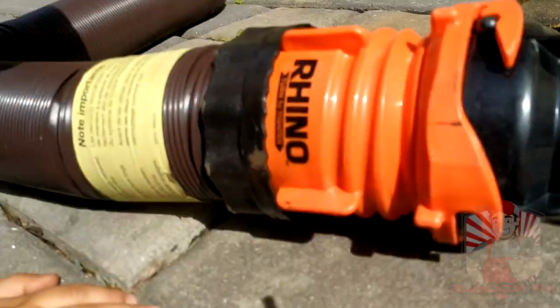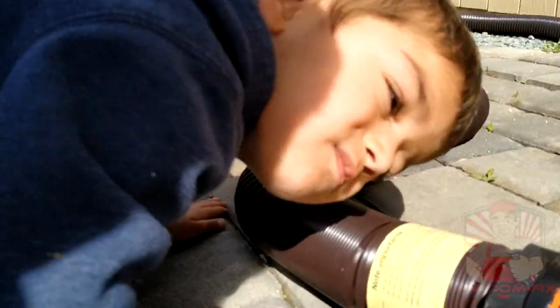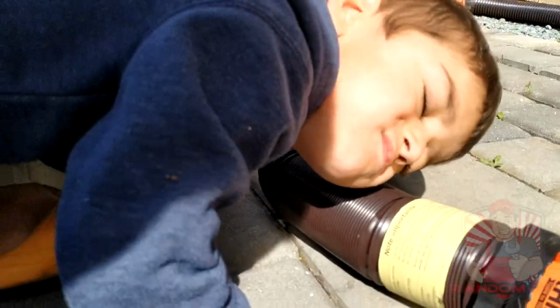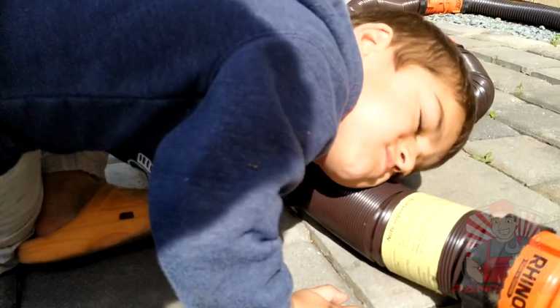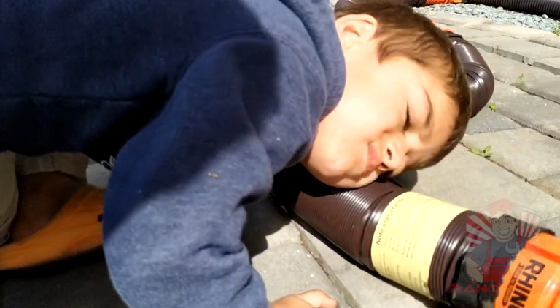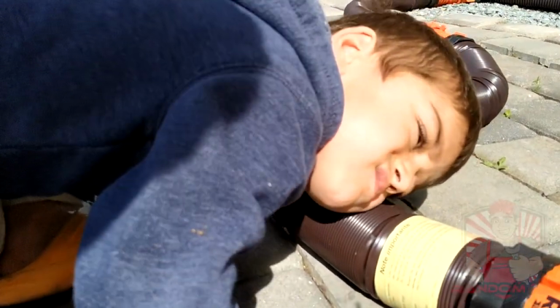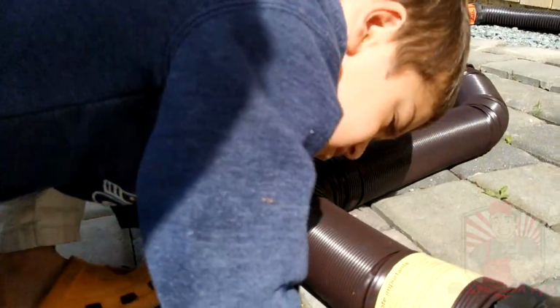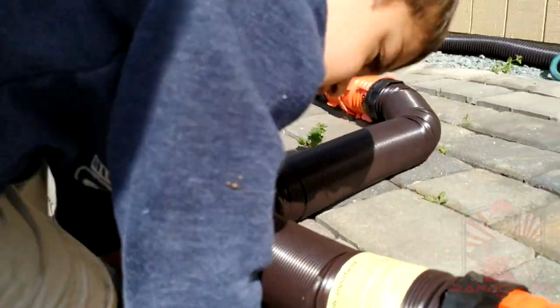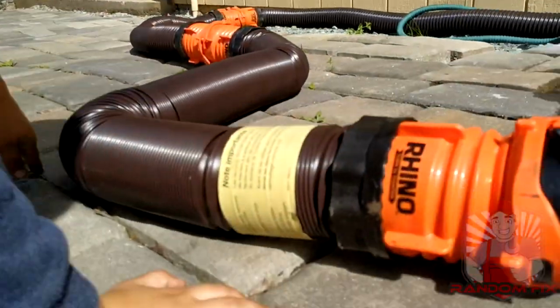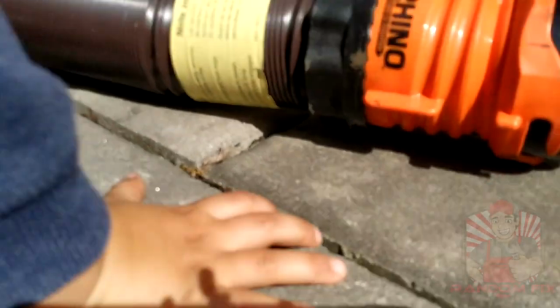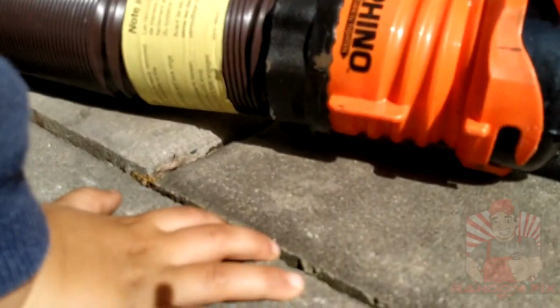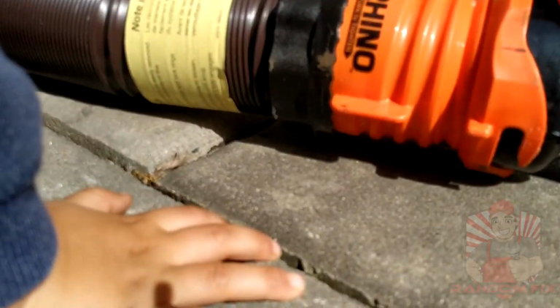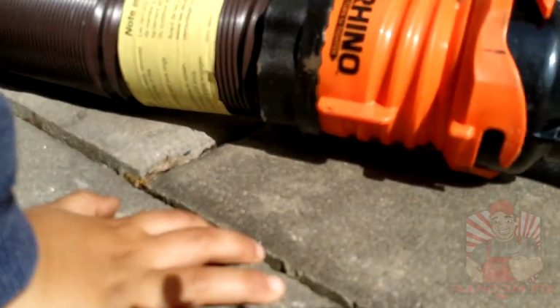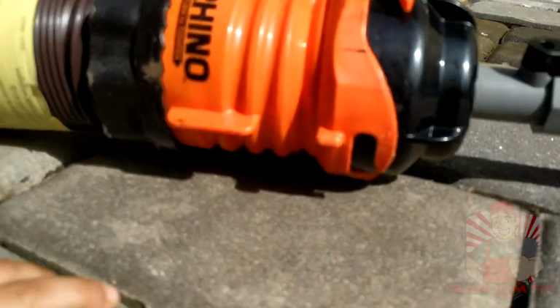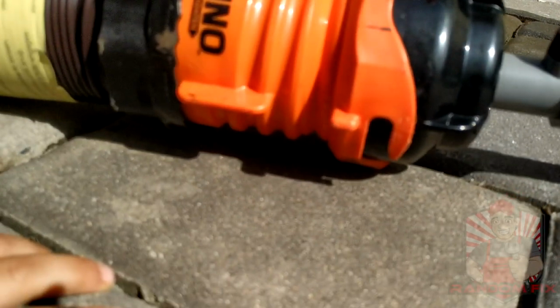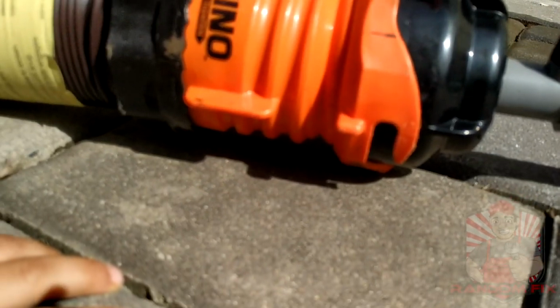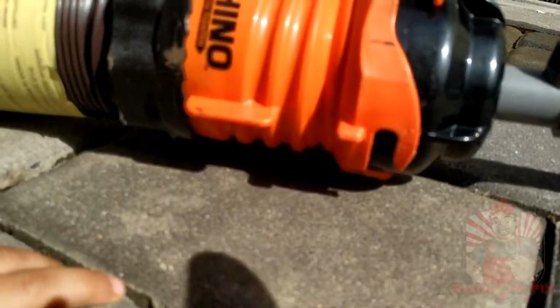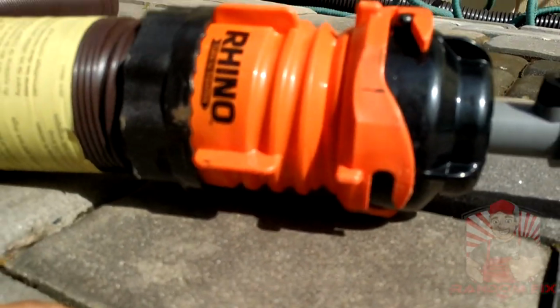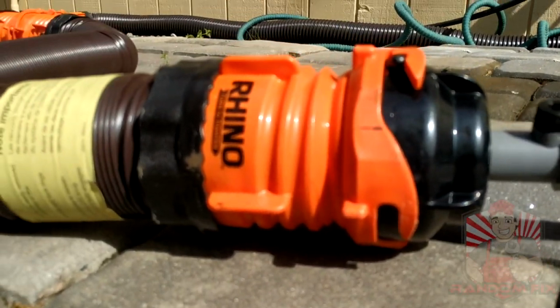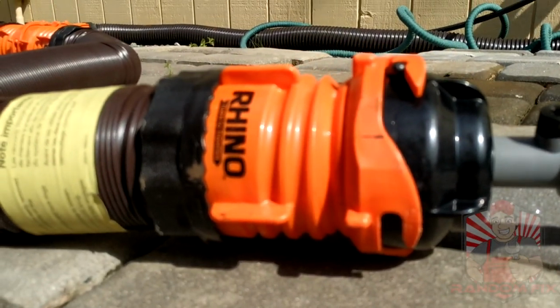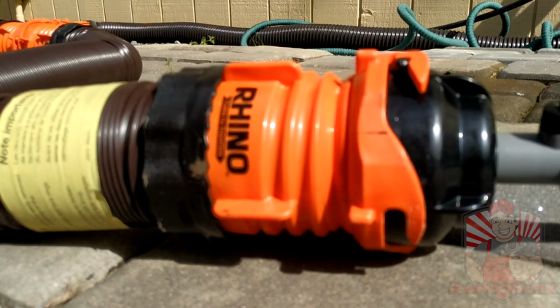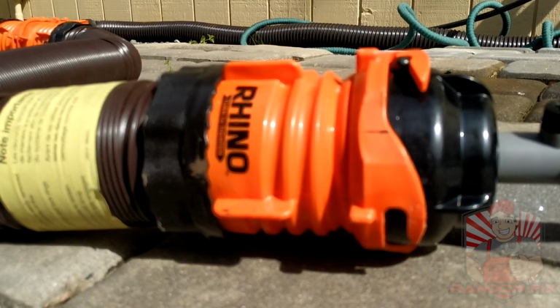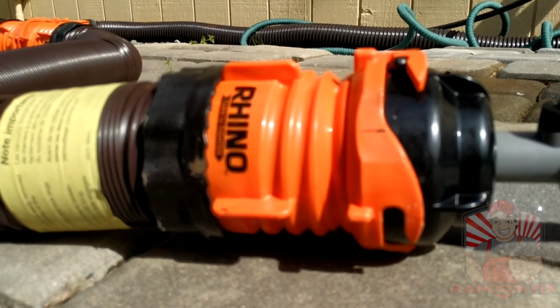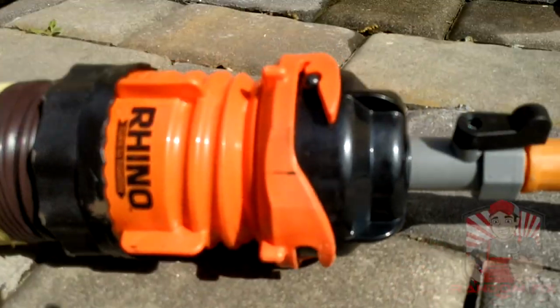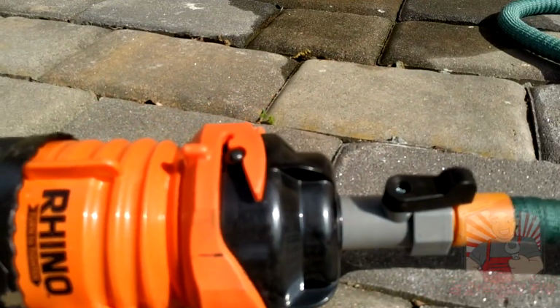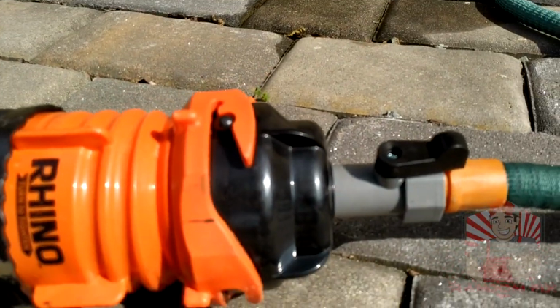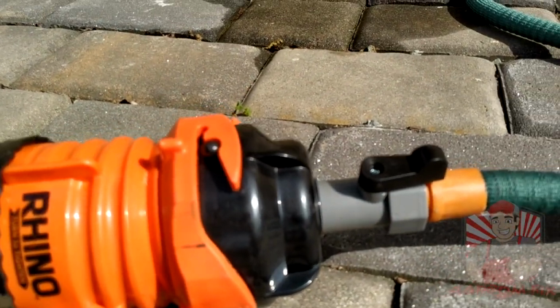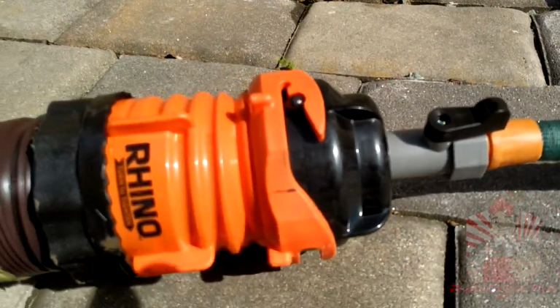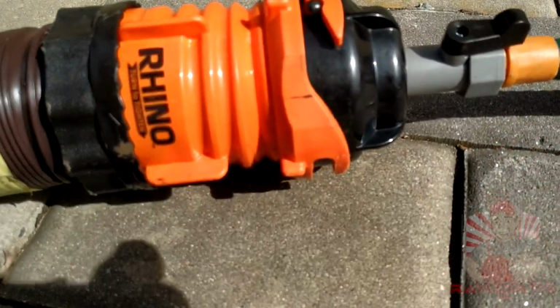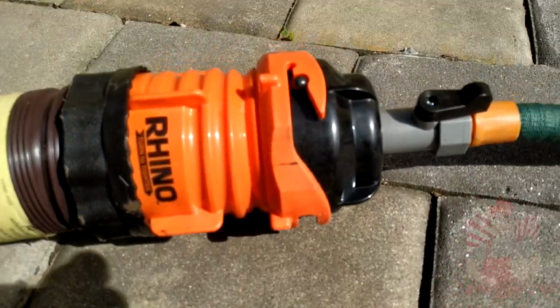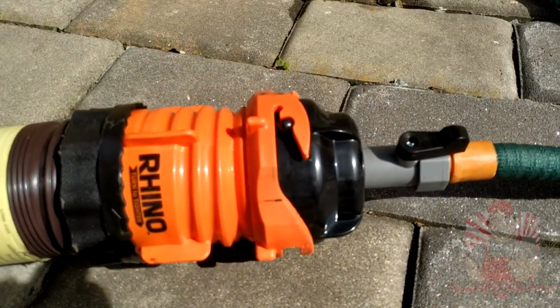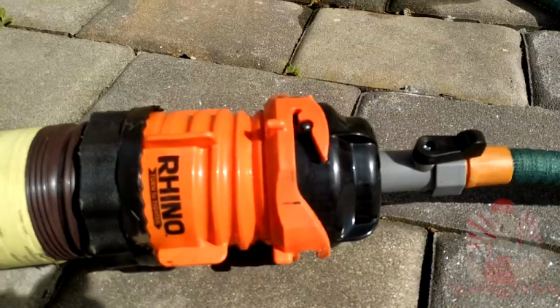Today we got a little helper. Are you listening to the water? I don't know if you want to listen to that — there's some pretty dirty stuff in there. I'm going to go ahead and let this run for about four to five minutes.